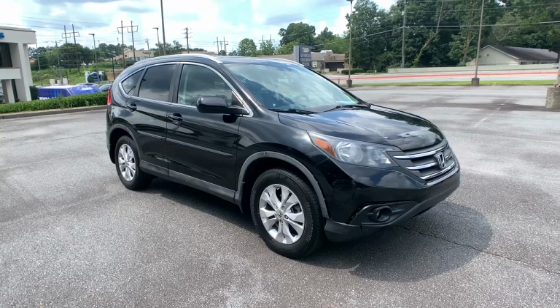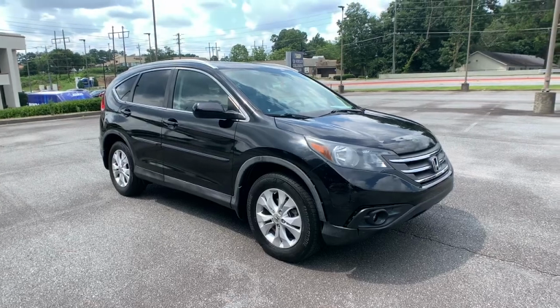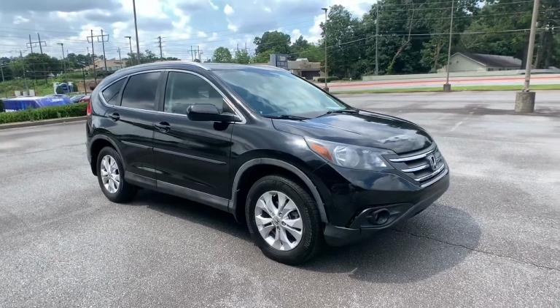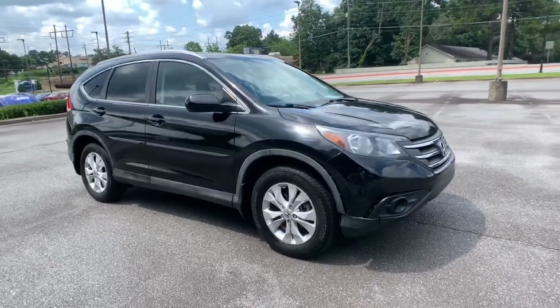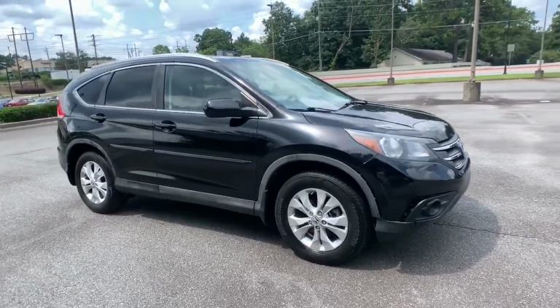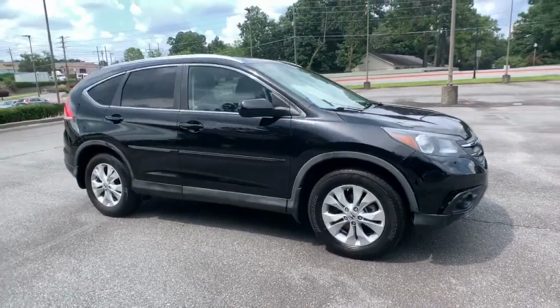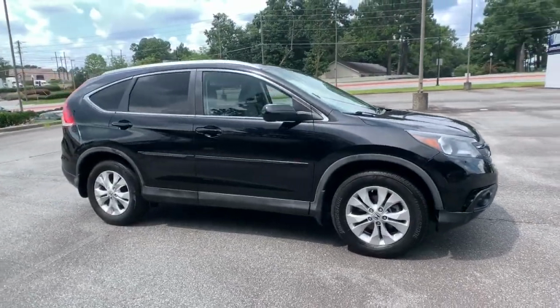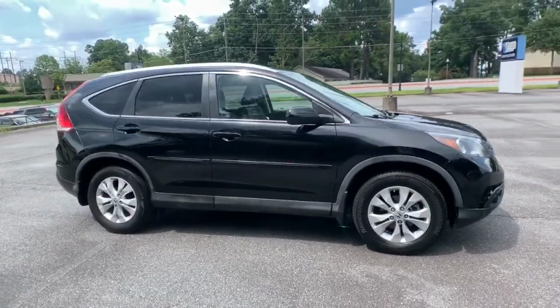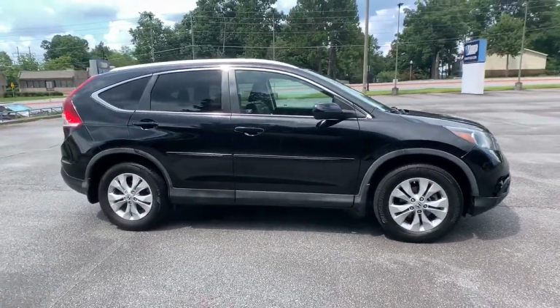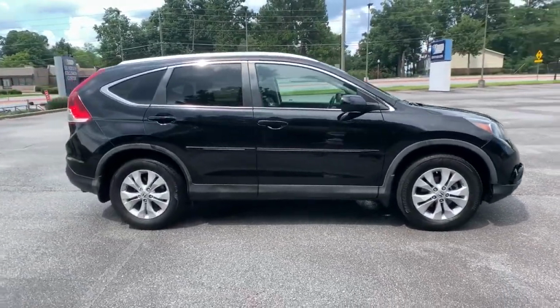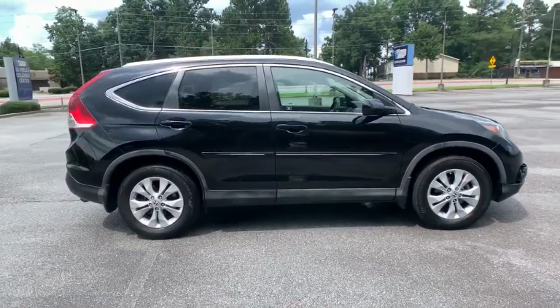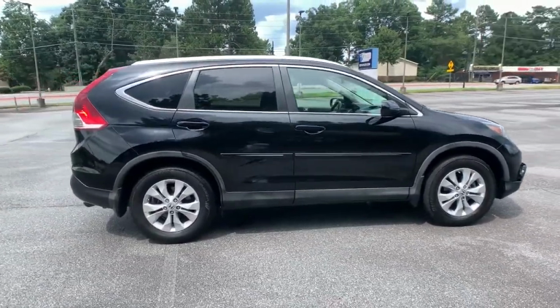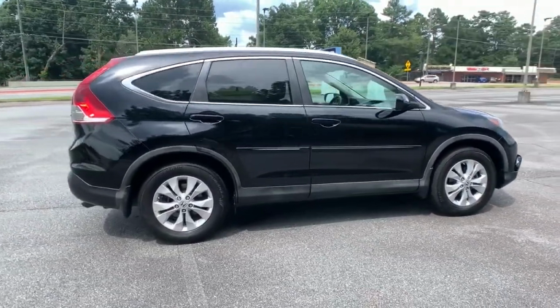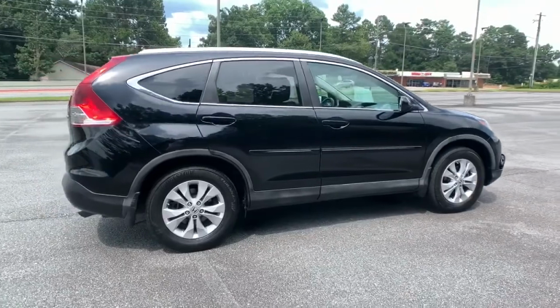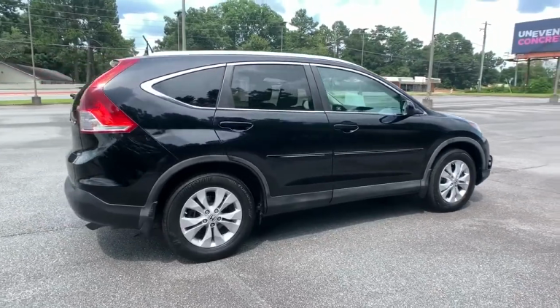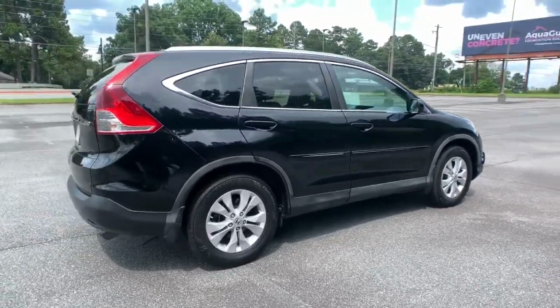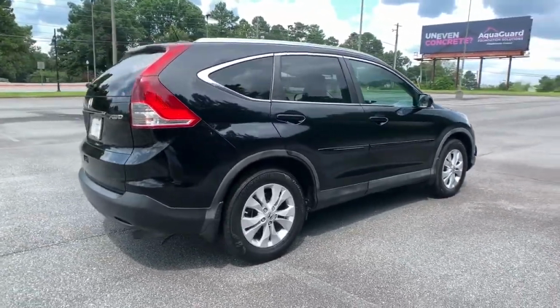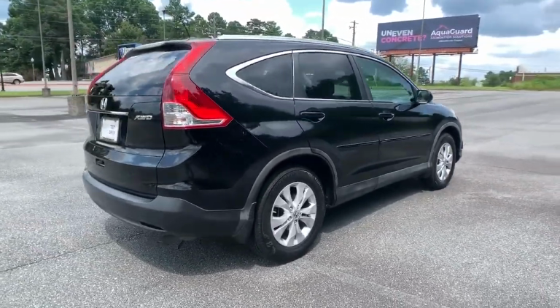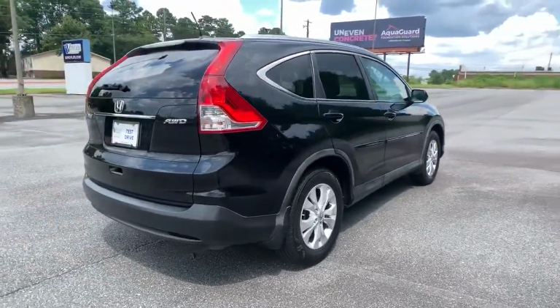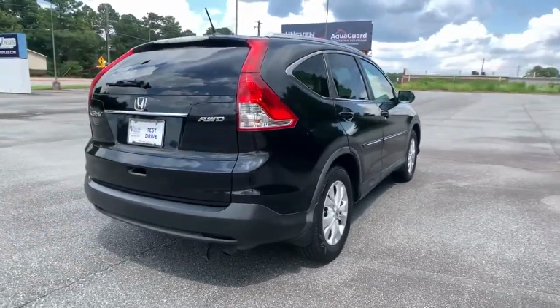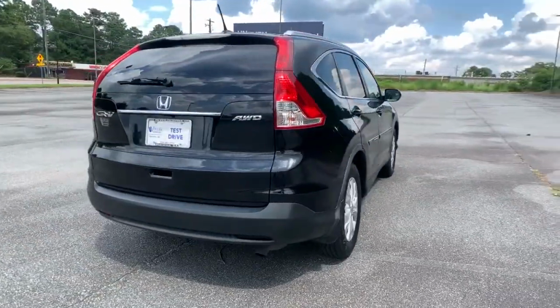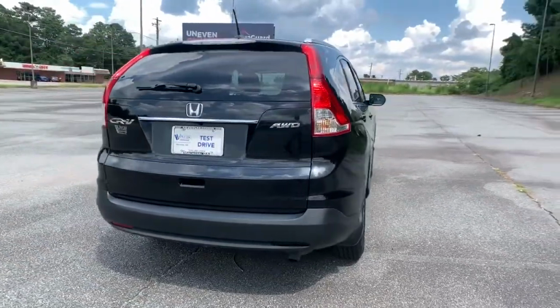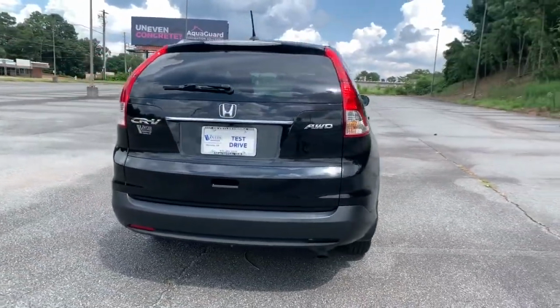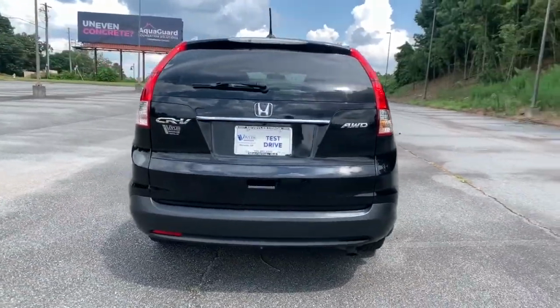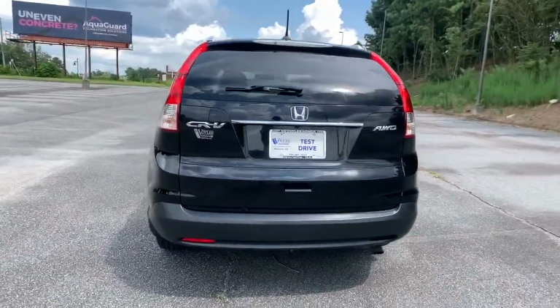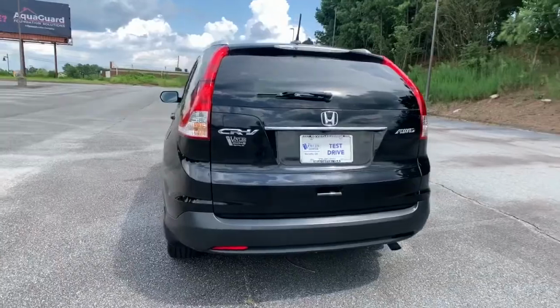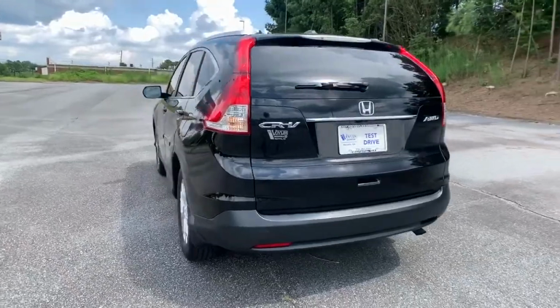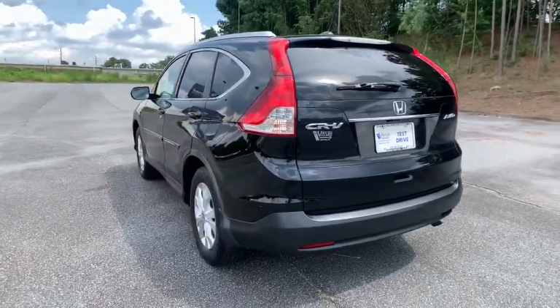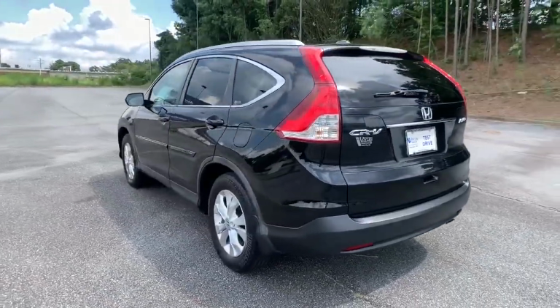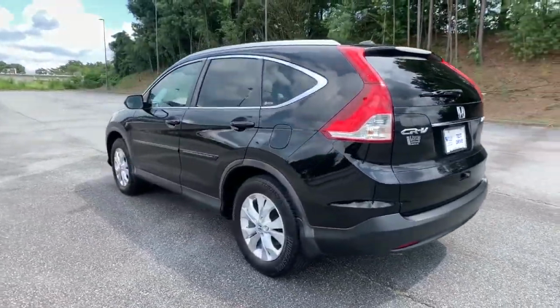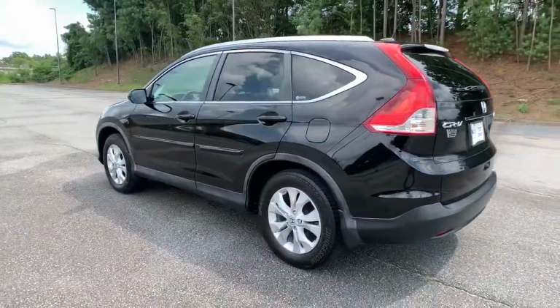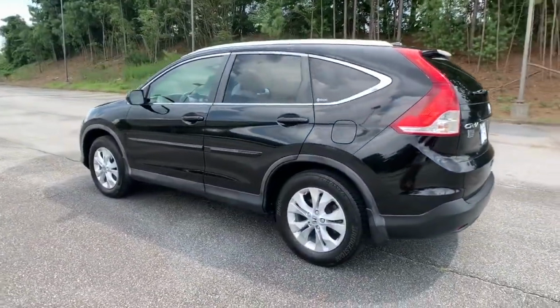Get into the 2012 Honda CR-V. This vehicle still has fewer than 100,000 miles on the clock, so it won't last long. Take a closer look at this stylish and up-for-anything CR-V.